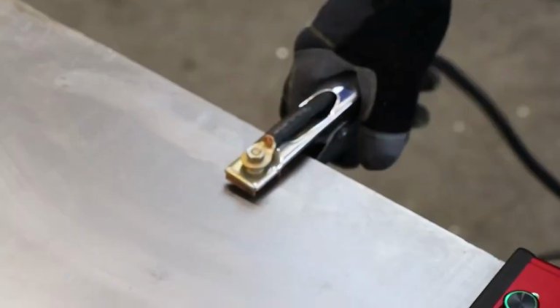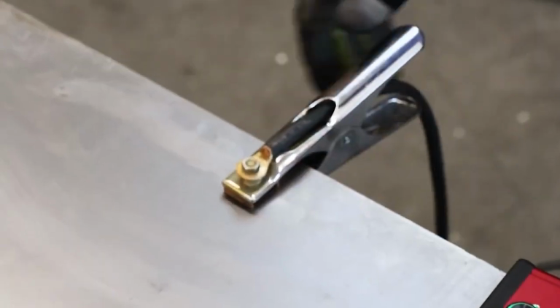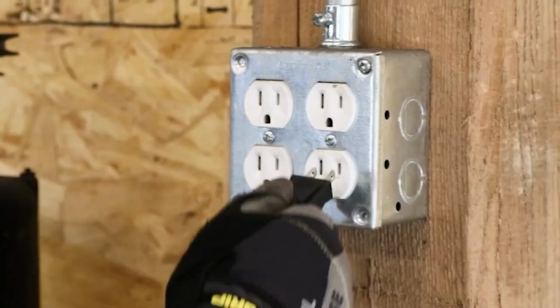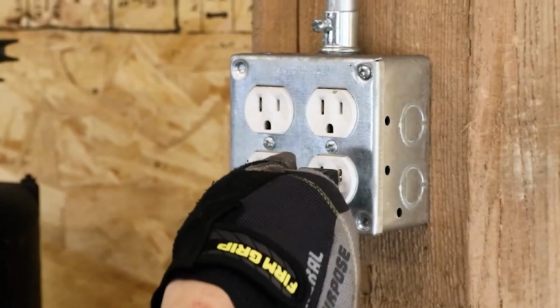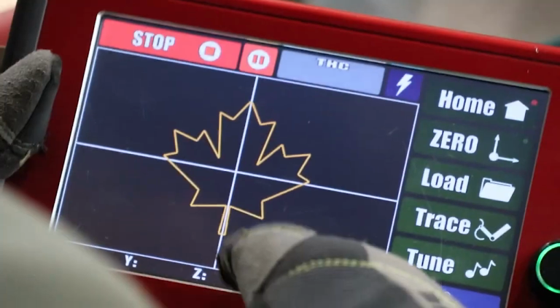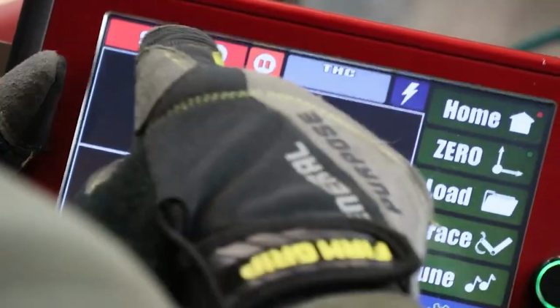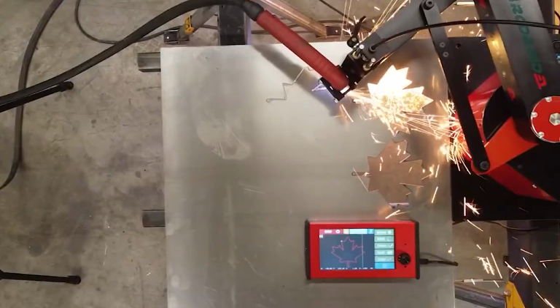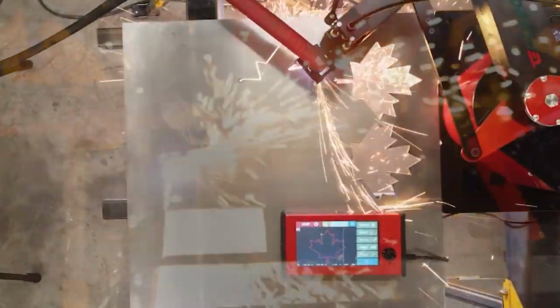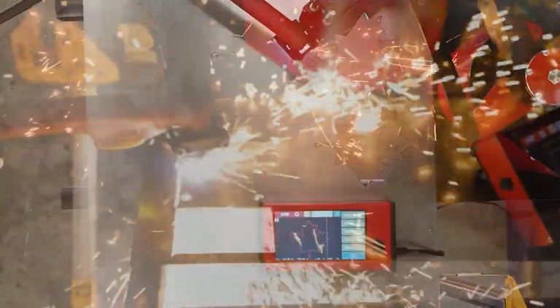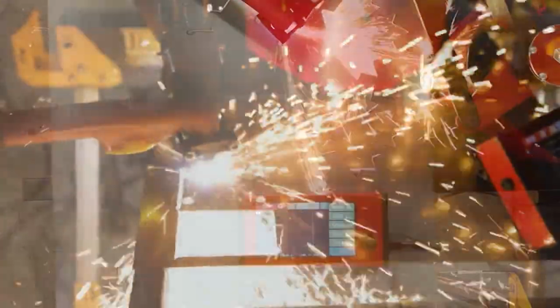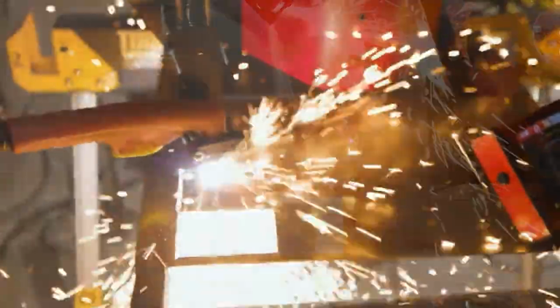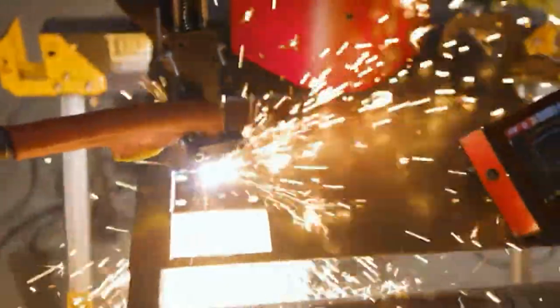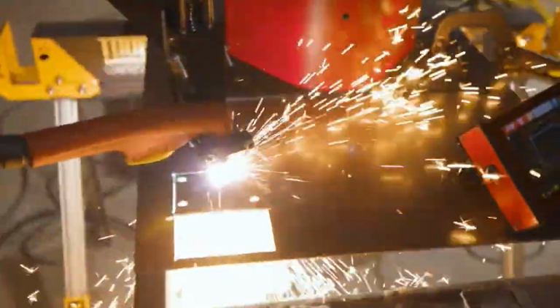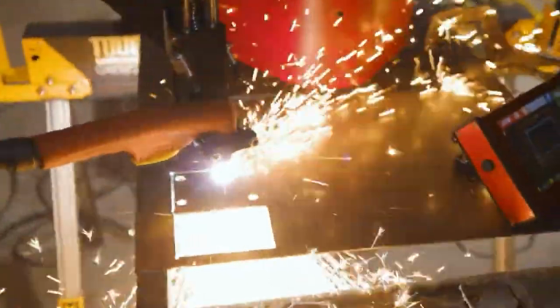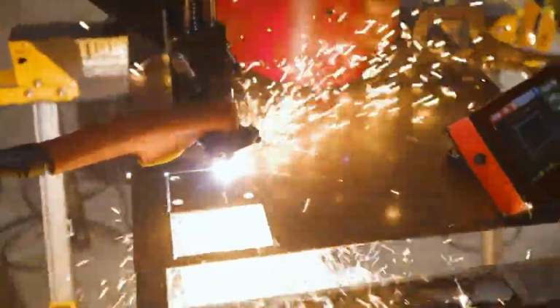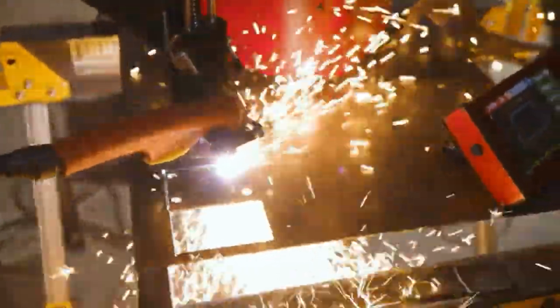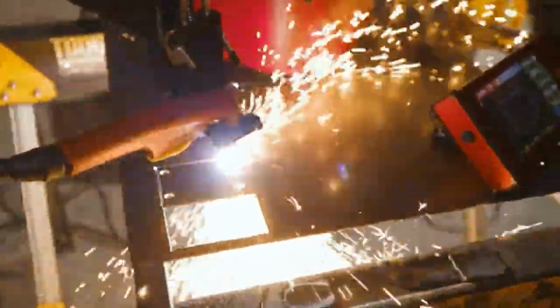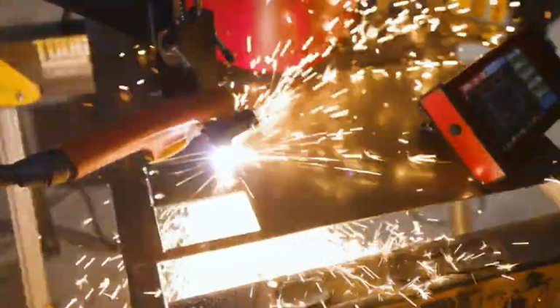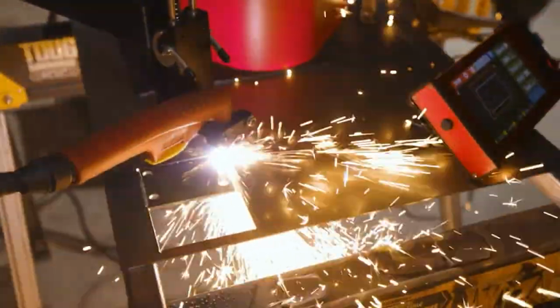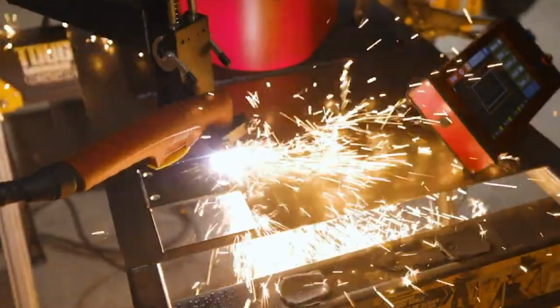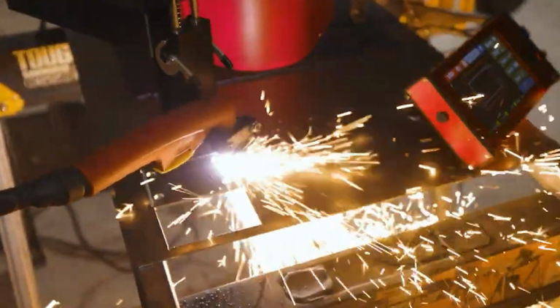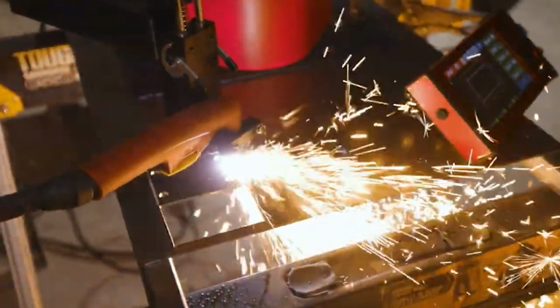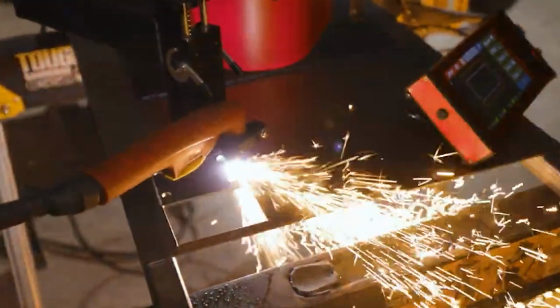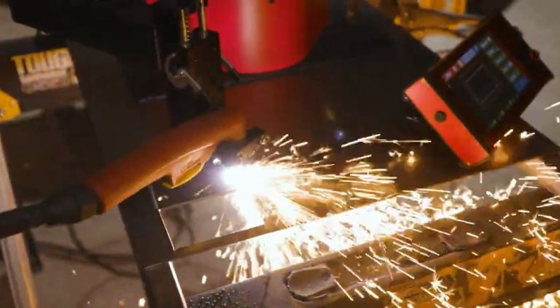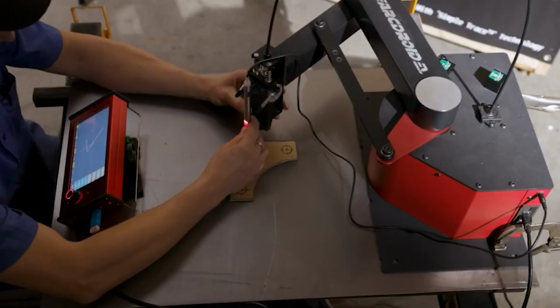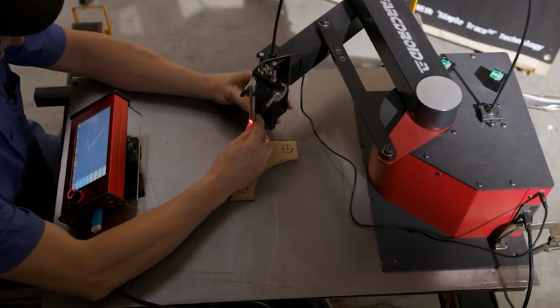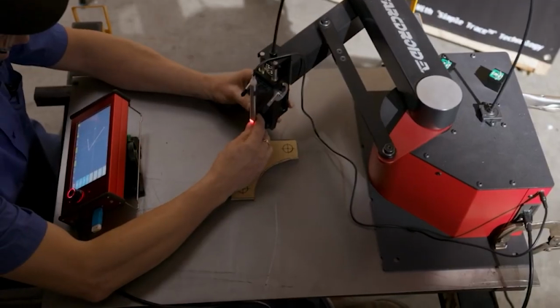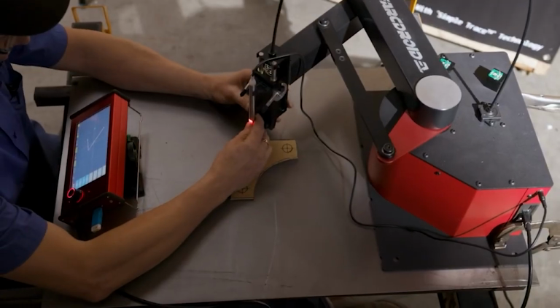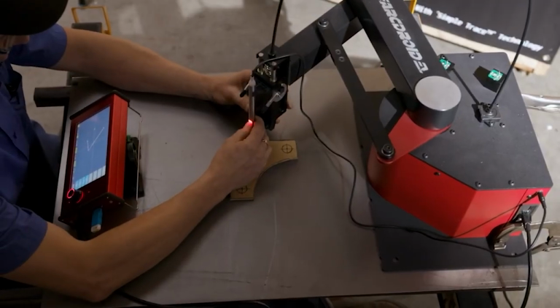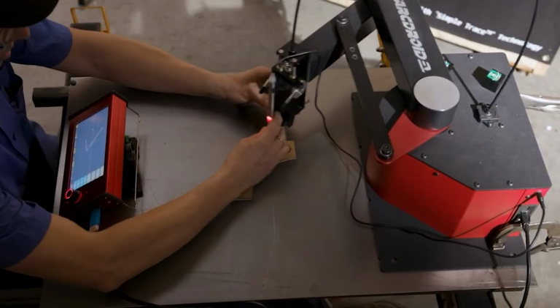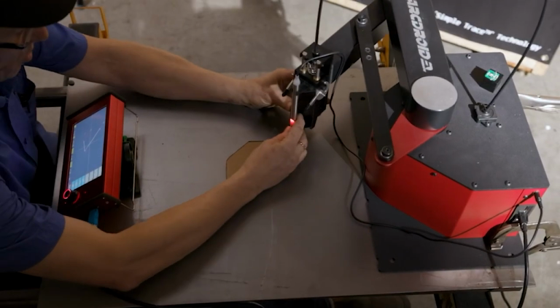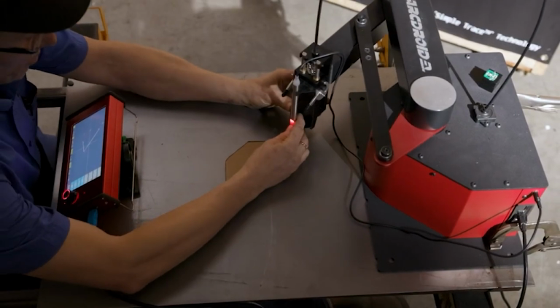There's no requirement for a support PC or external software. The ArcDroid is an affordable way to up your plasma game. And with our SimpleTrace function, there's no need for that CAD-CAM learning curve.